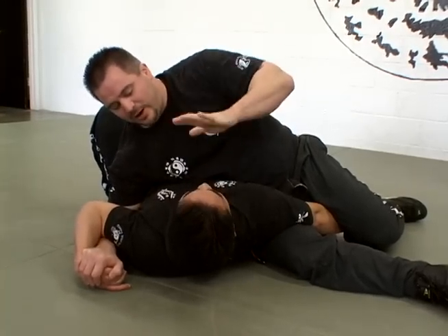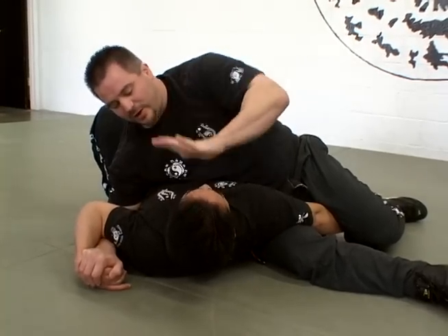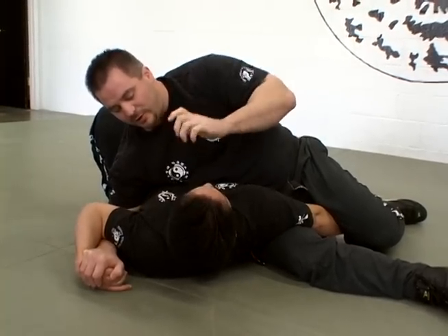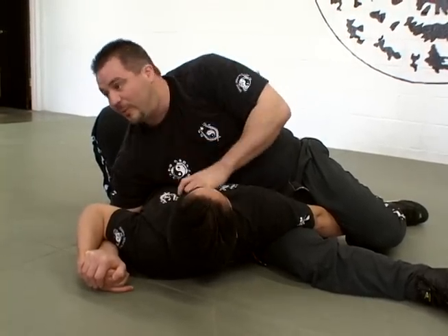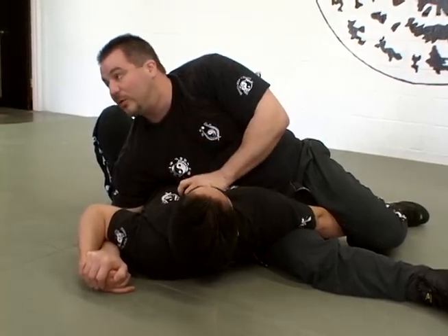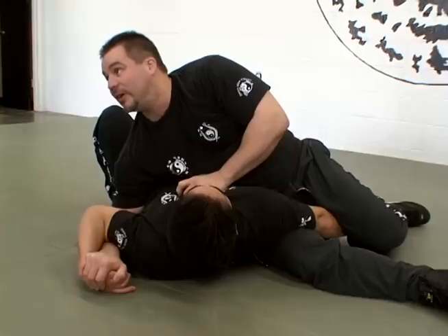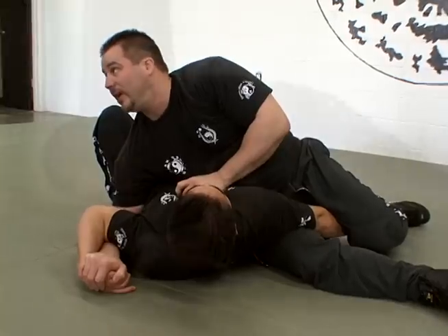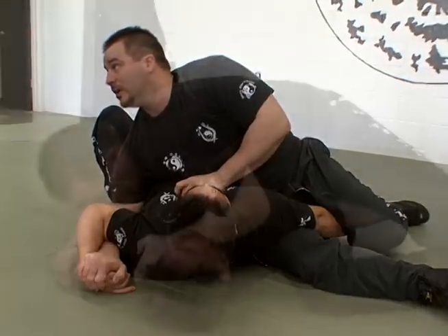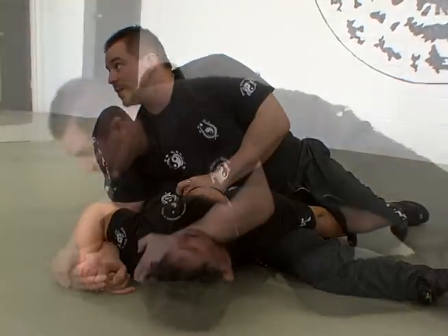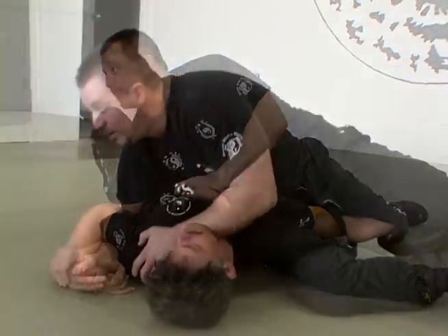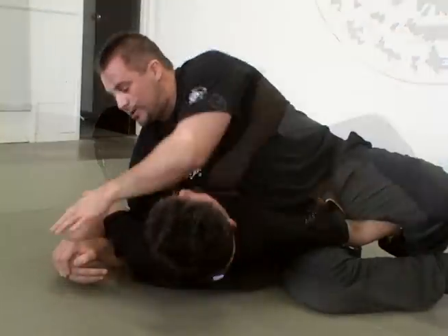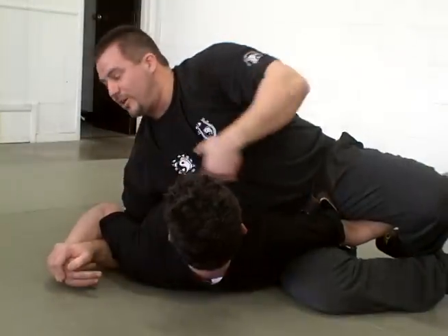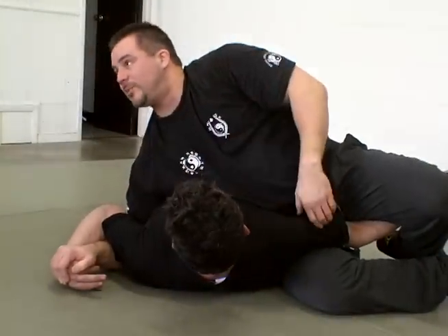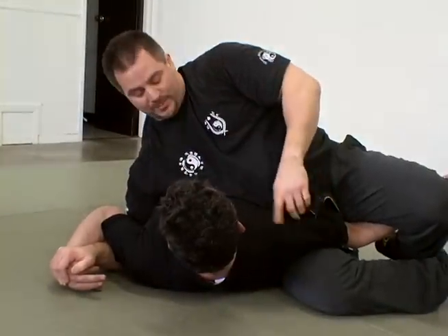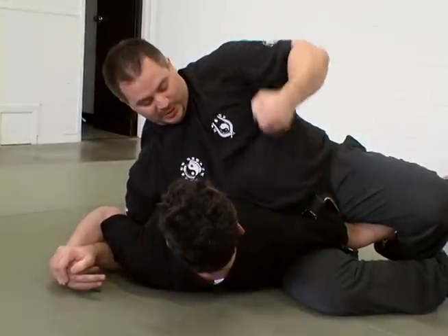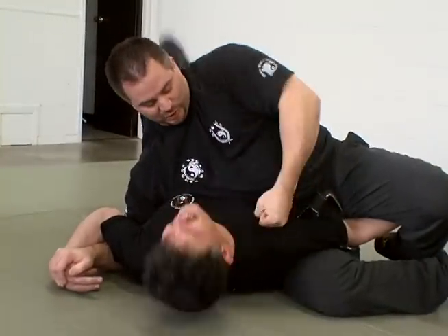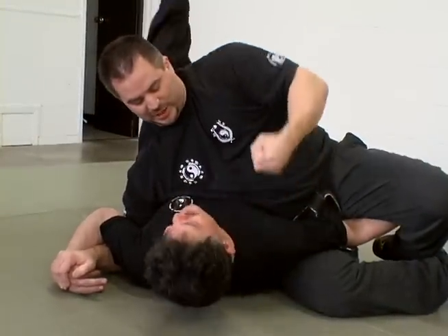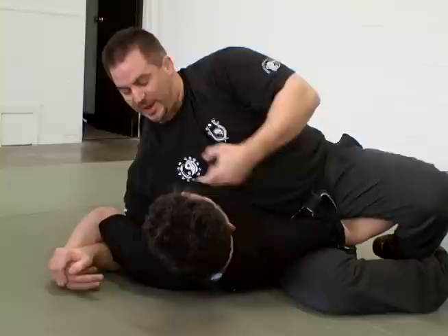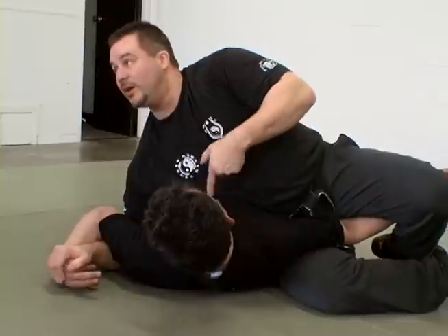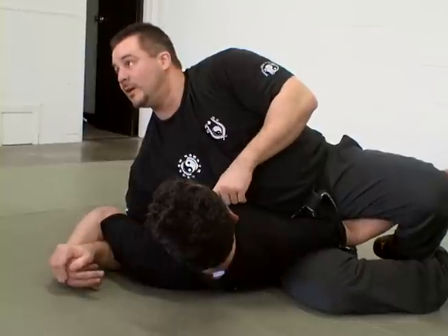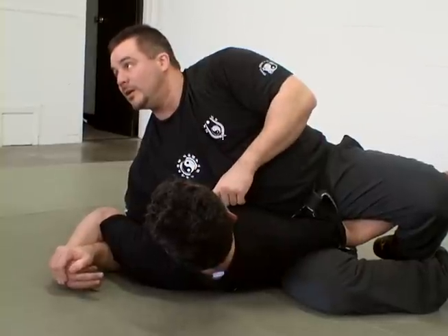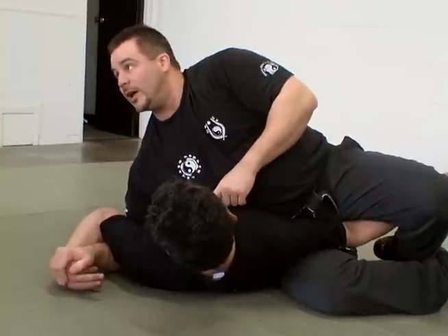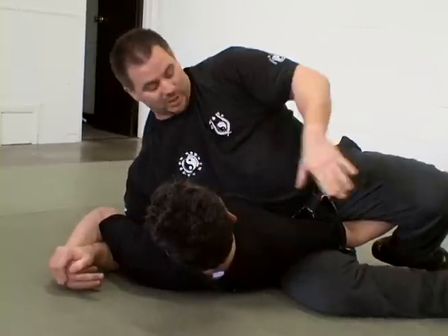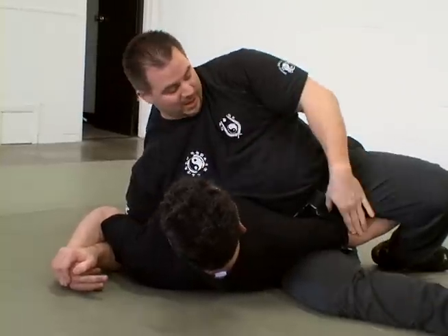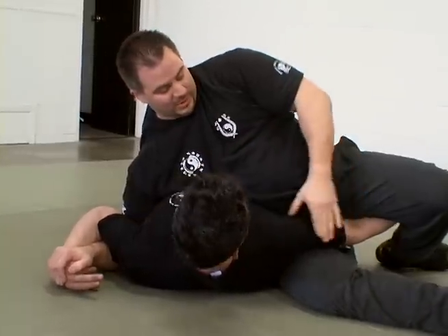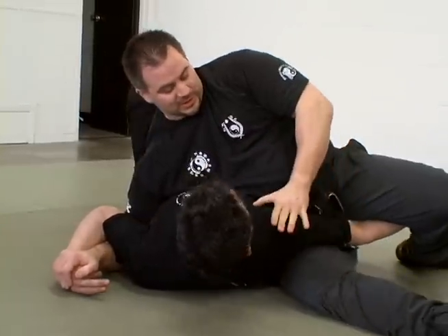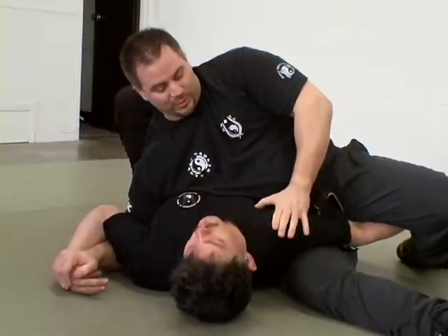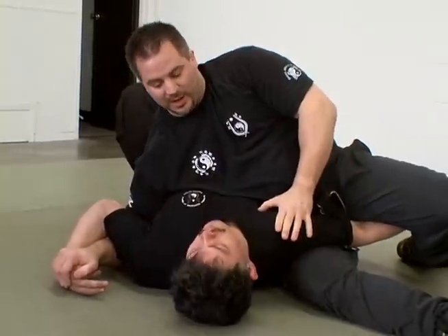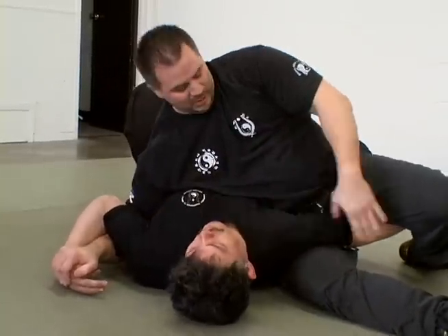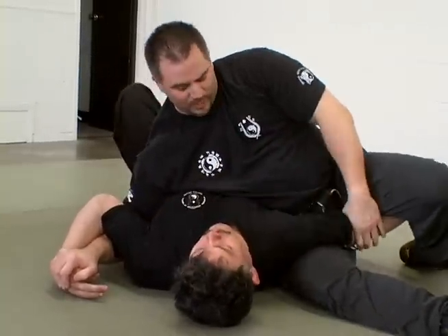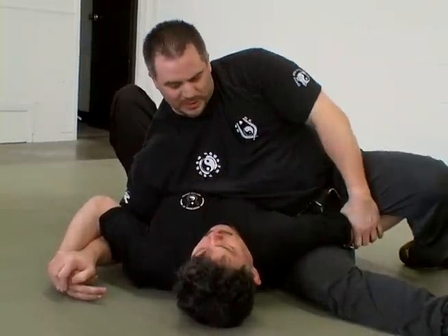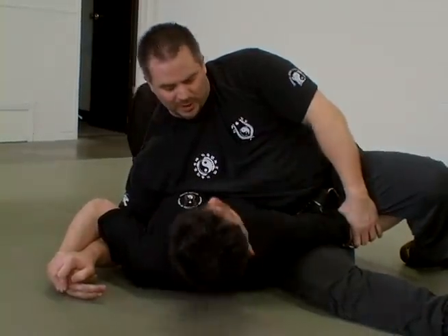Whatever you want to do — palm, heel, whatever. So you've got arms; this is an arm group. You've got a problem with the elbow? No.